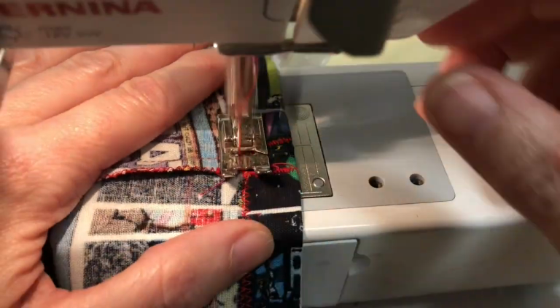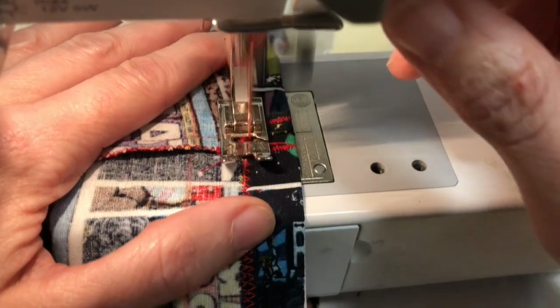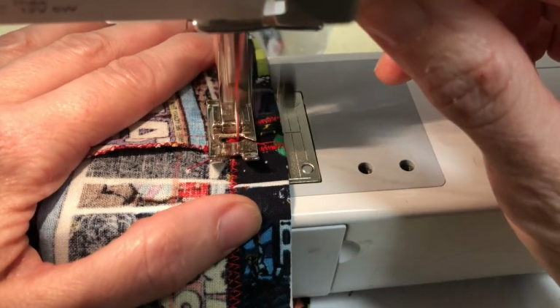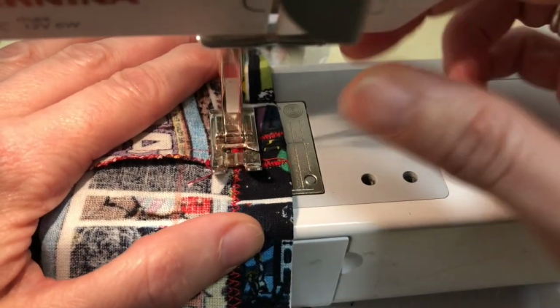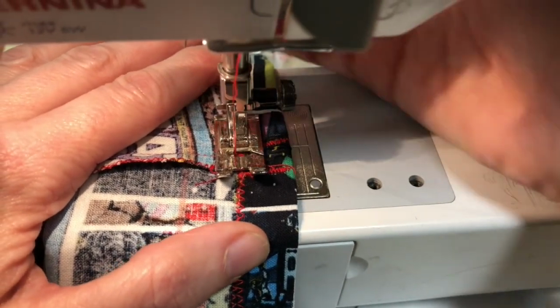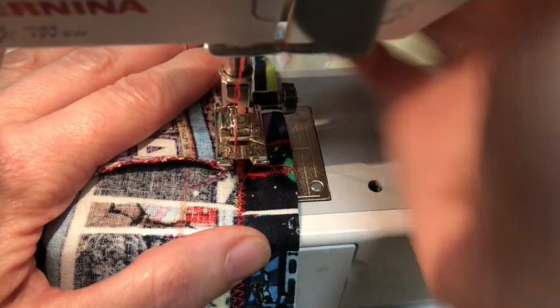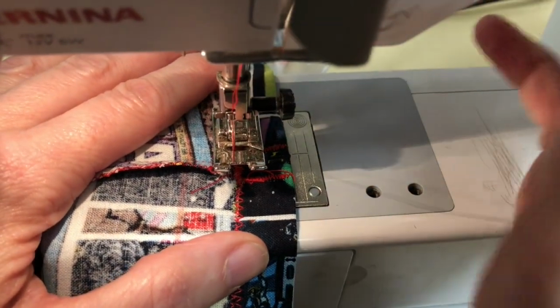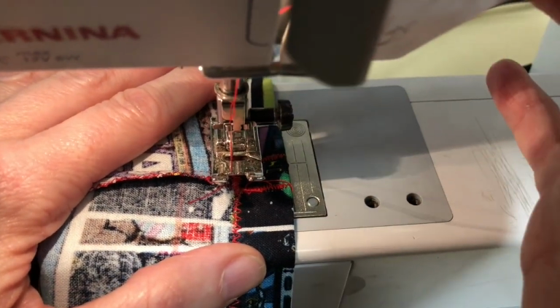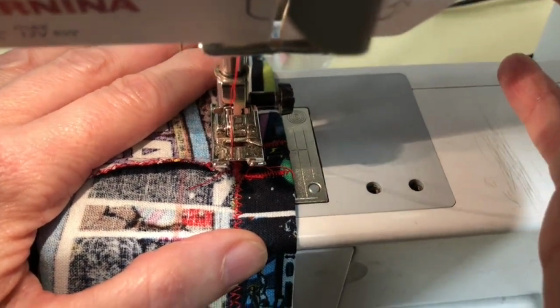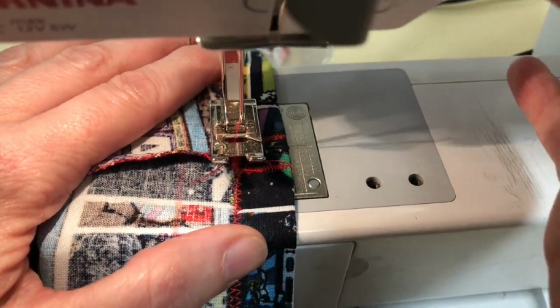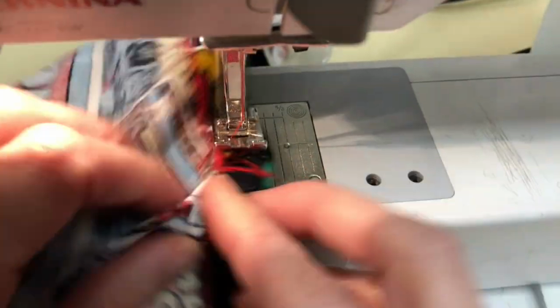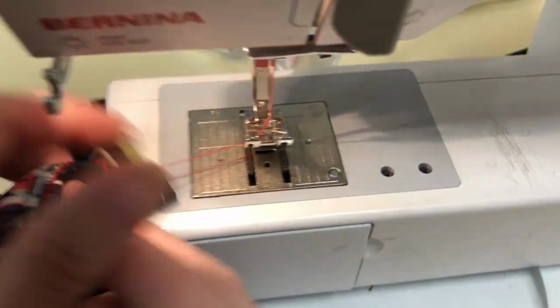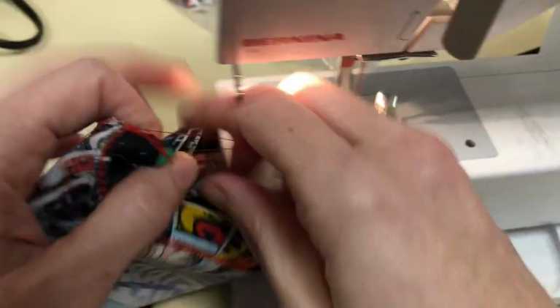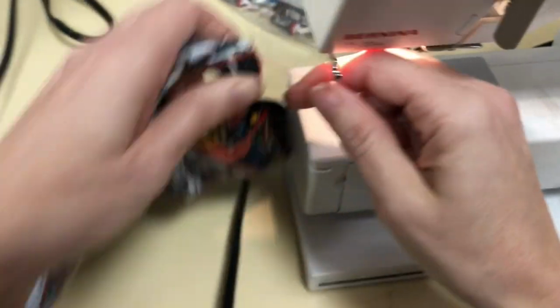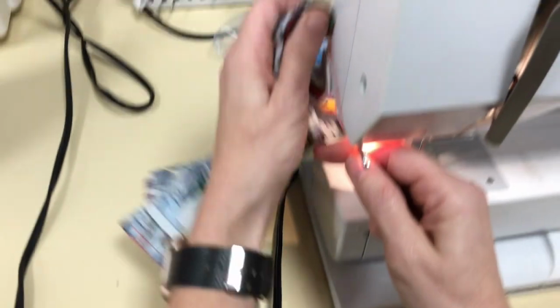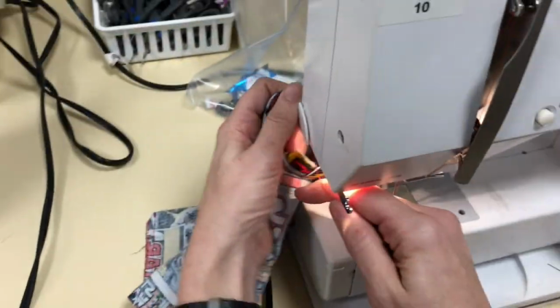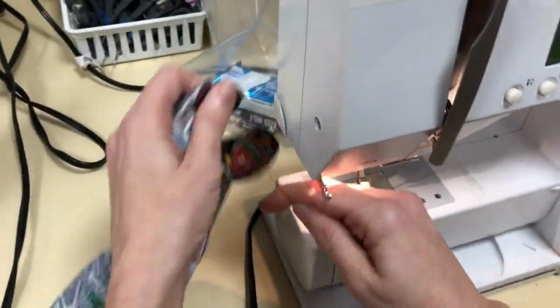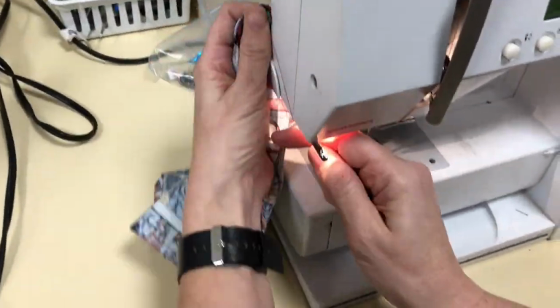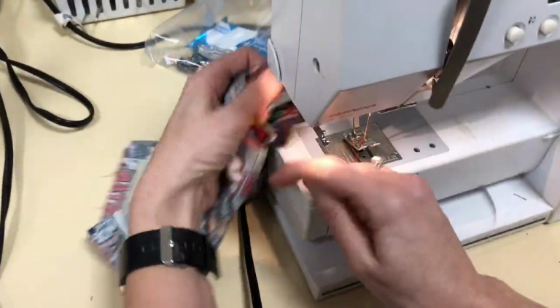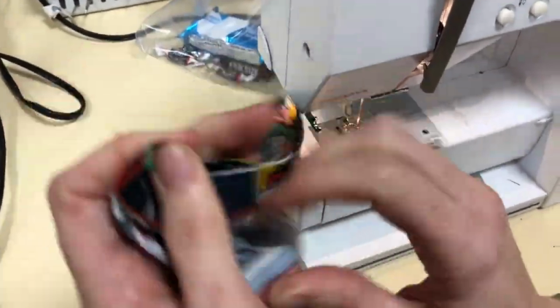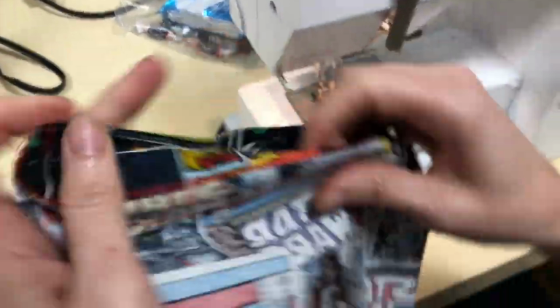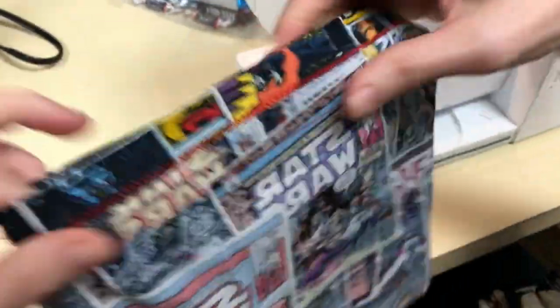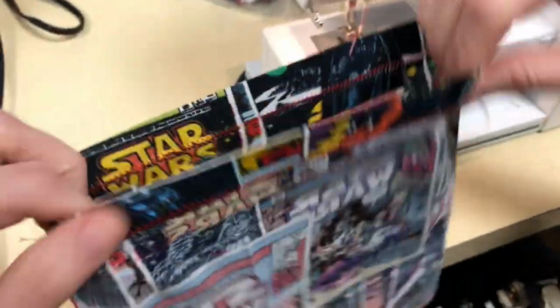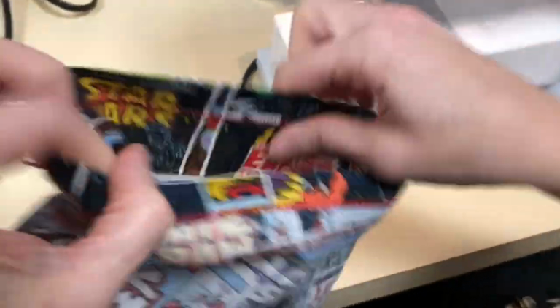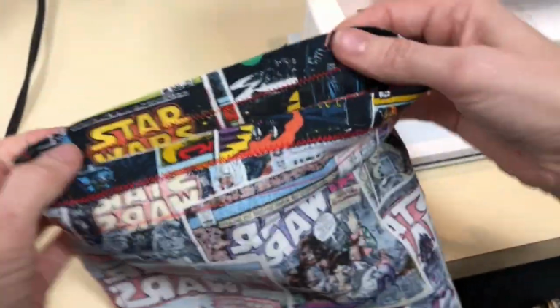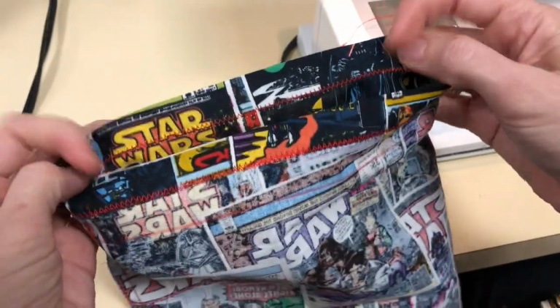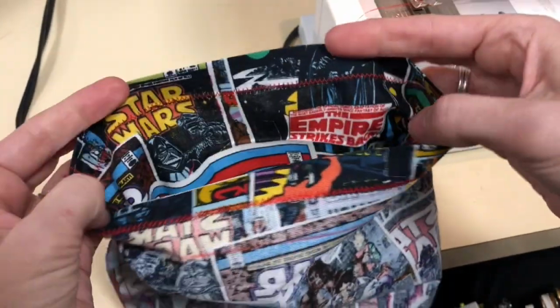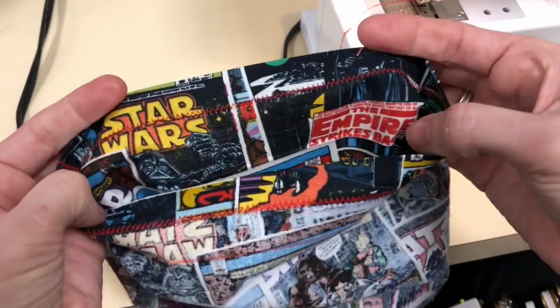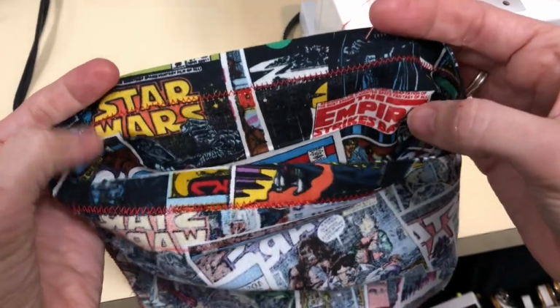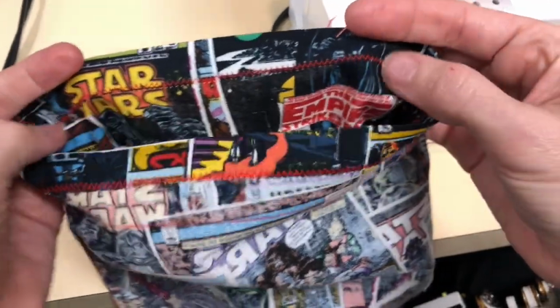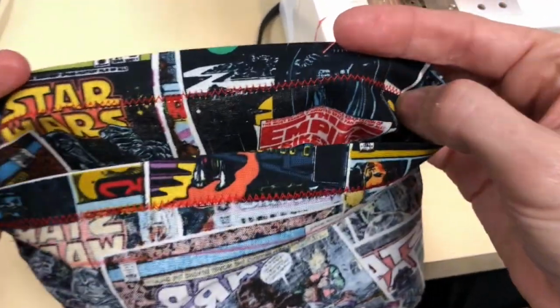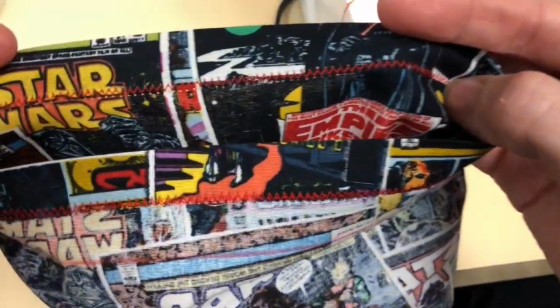When you get to the end, backstitch, bring the needle up, and cut. That's what it's going to look like when it's finished — you'll see the stitch on this side.